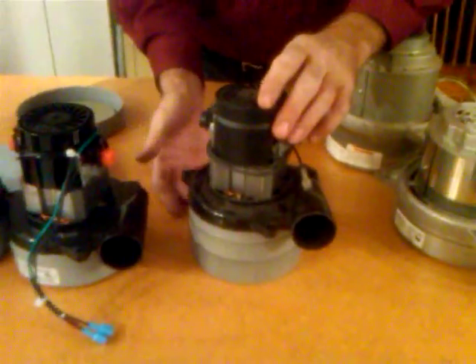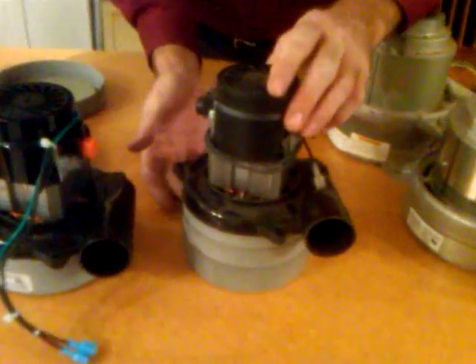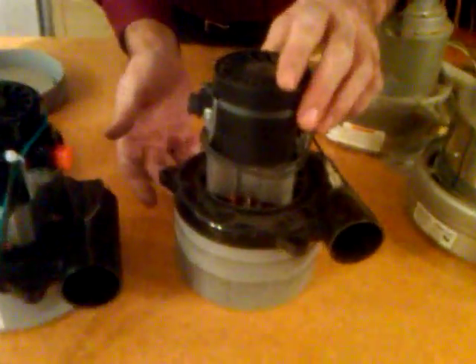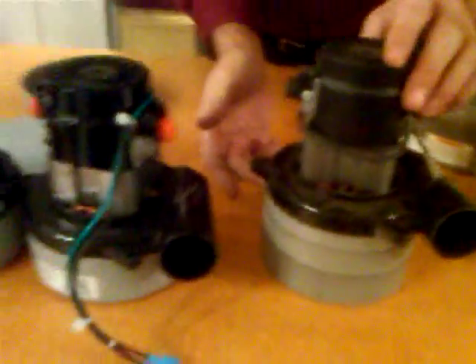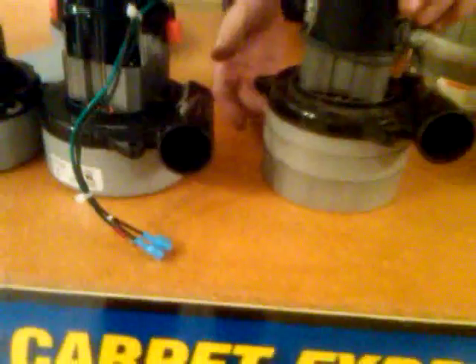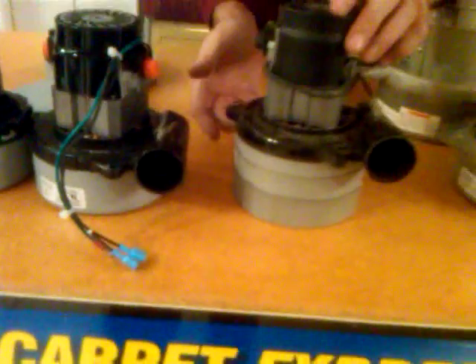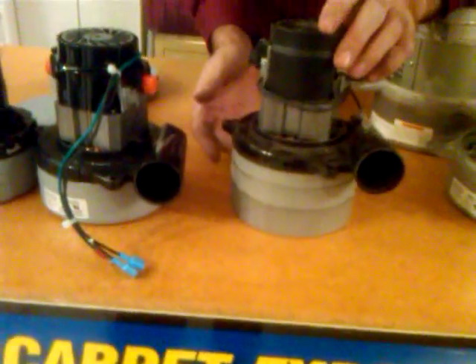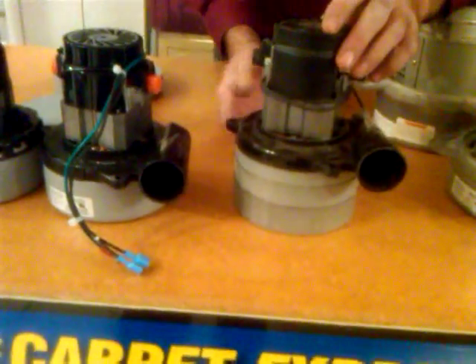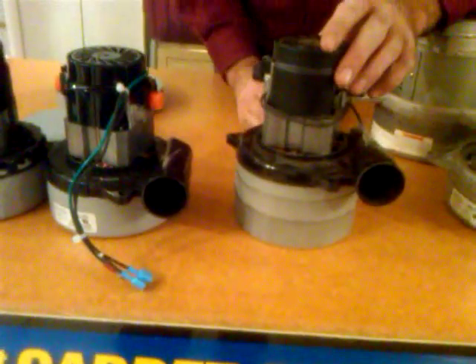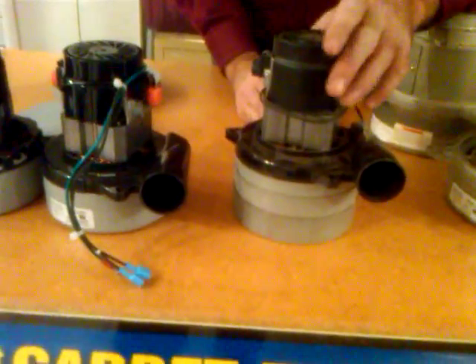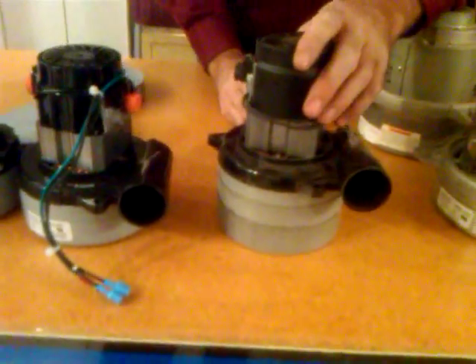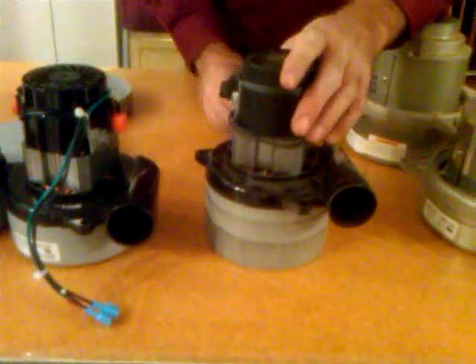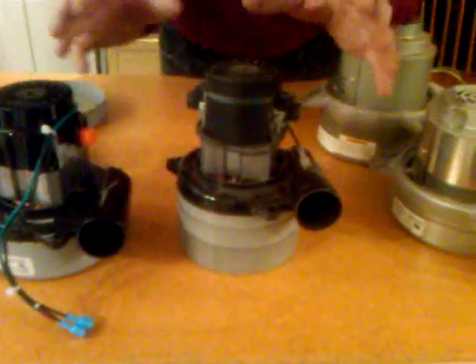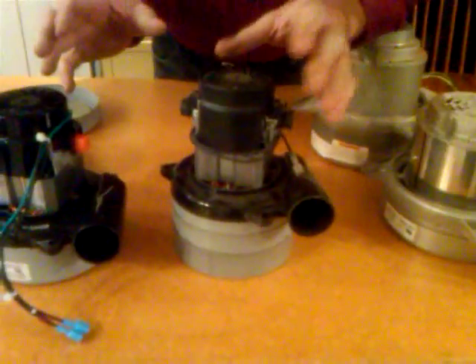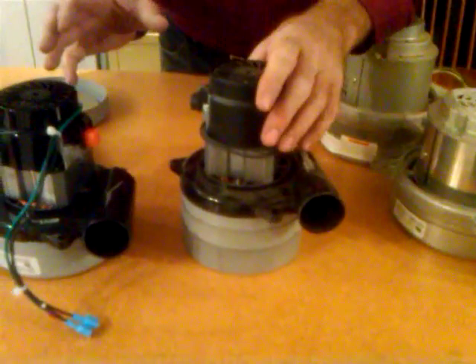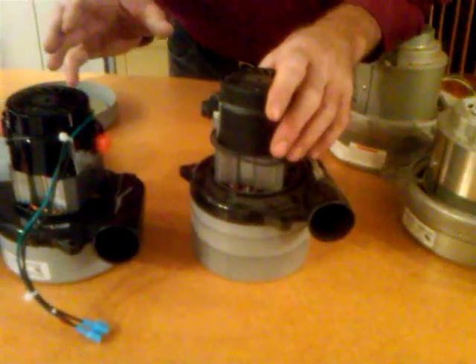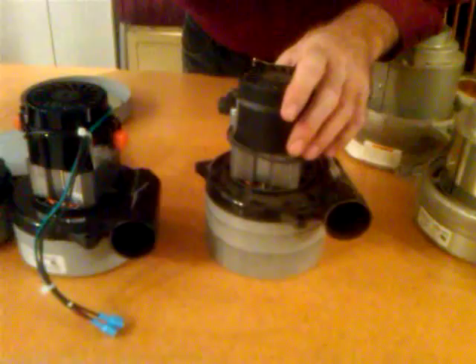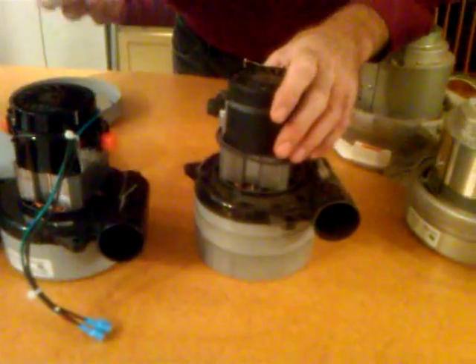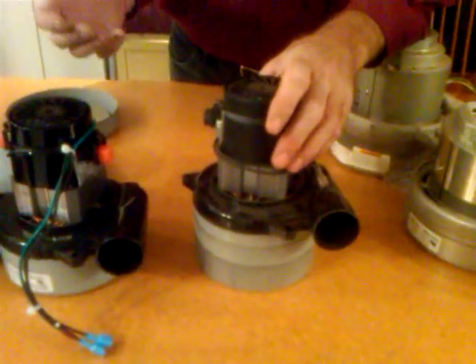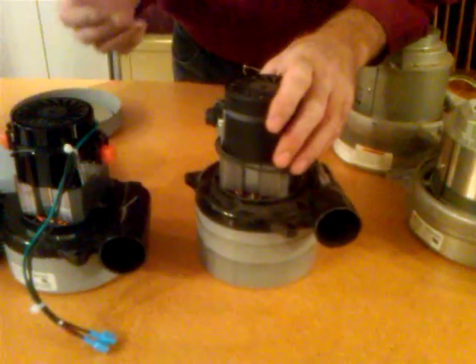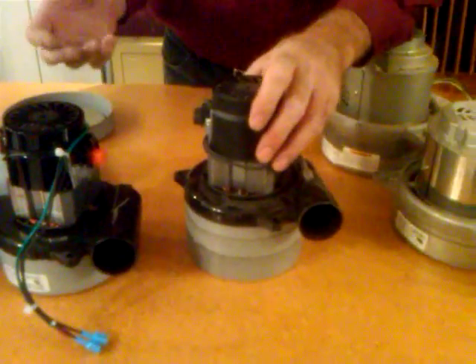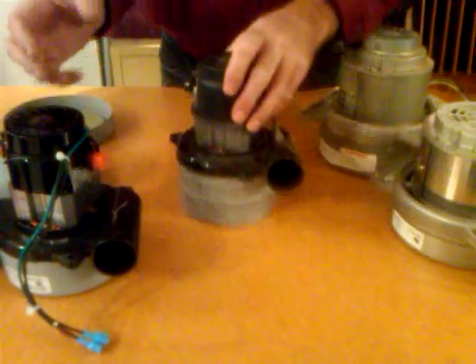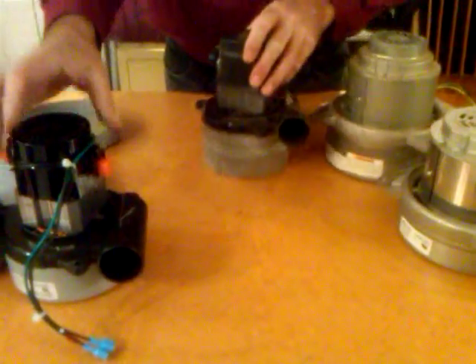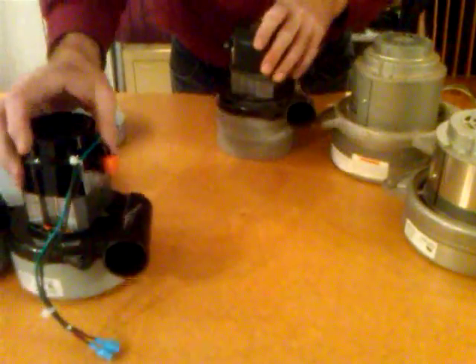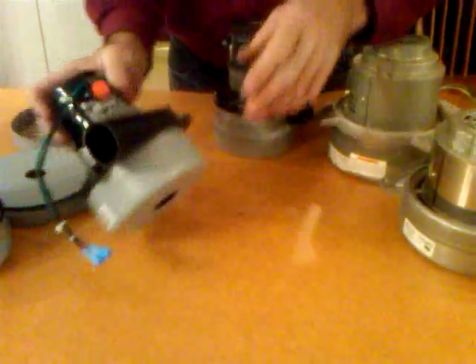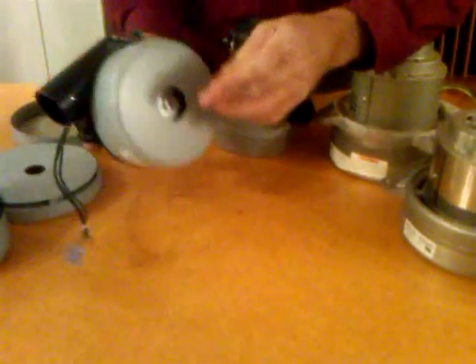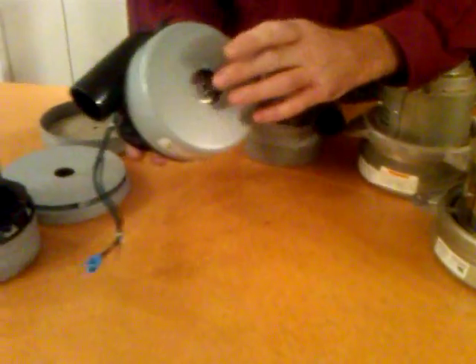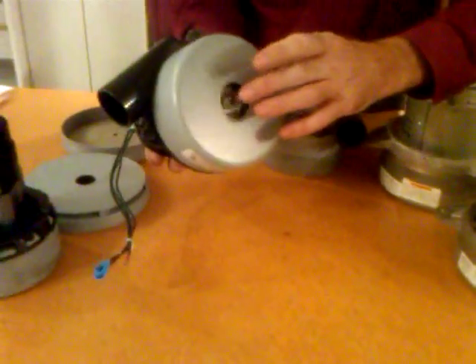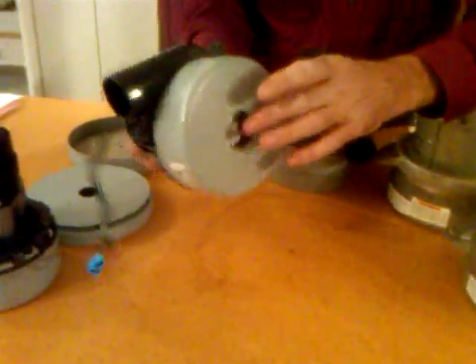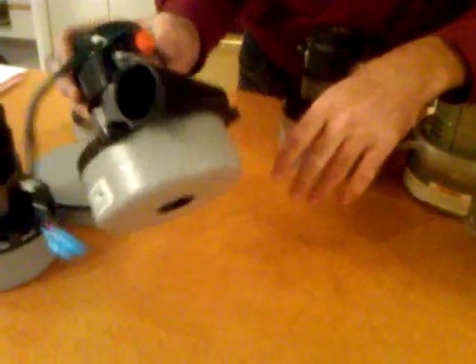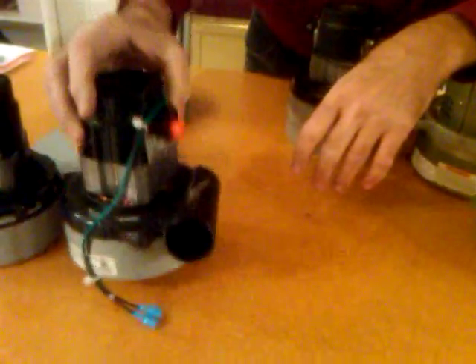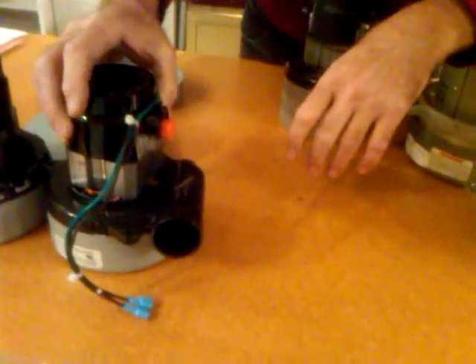It's a little taller and it's what we call a three-stage vacuum motor. You may say, 'My vacuum motor really conked out — it's making a lot of racket.' It's usually one of these fans that have gone bad, and I'll show you how that works.